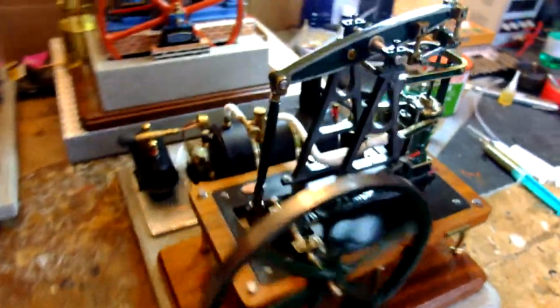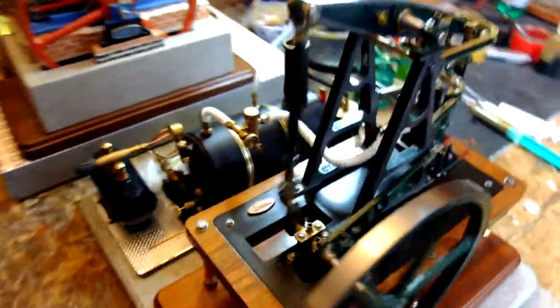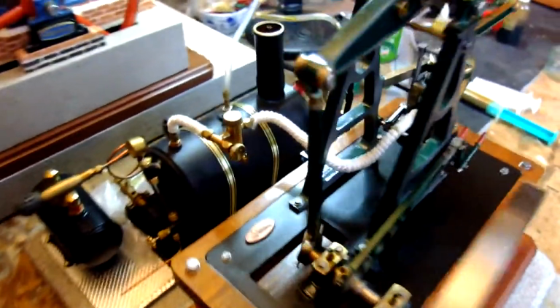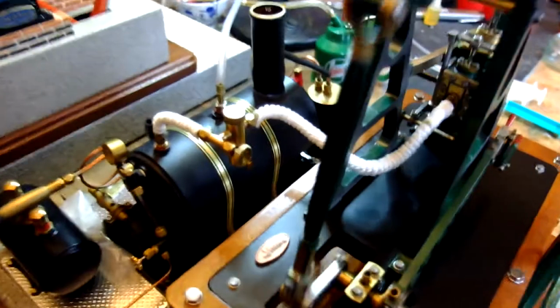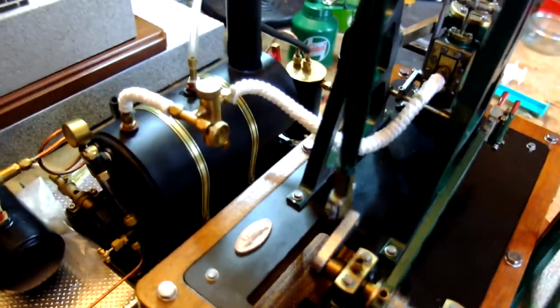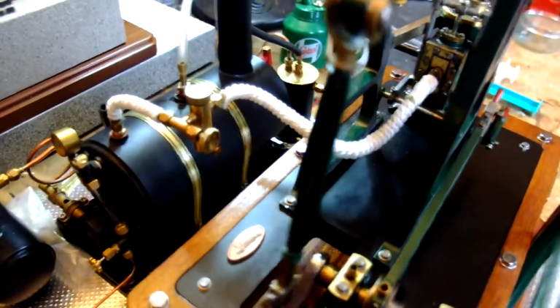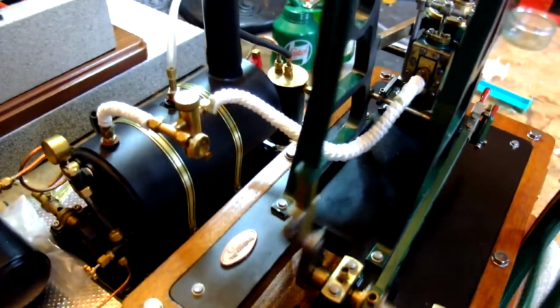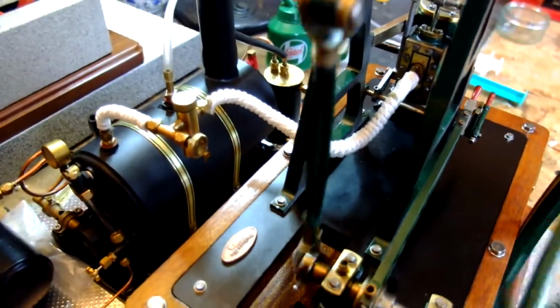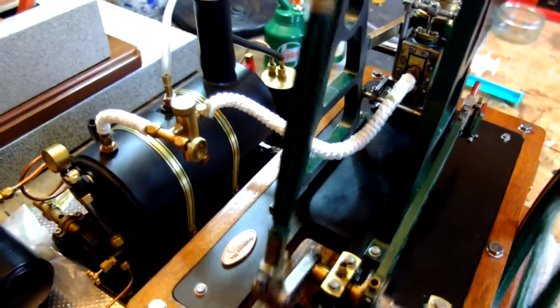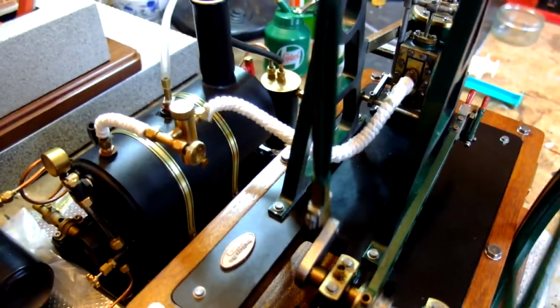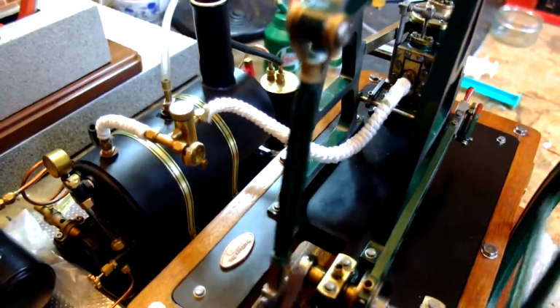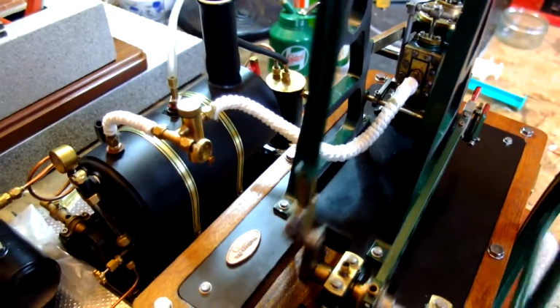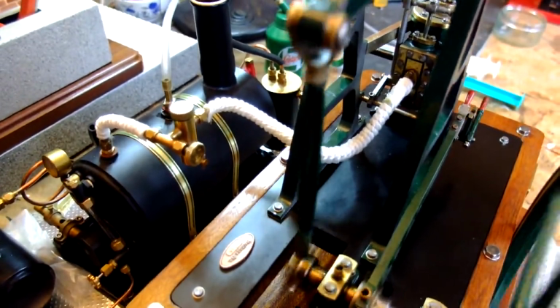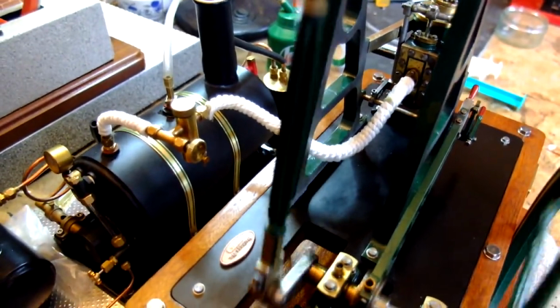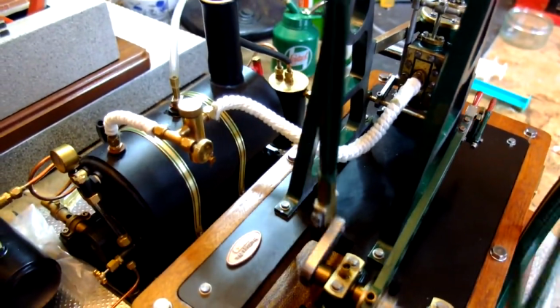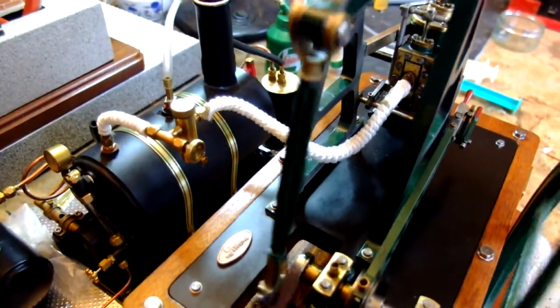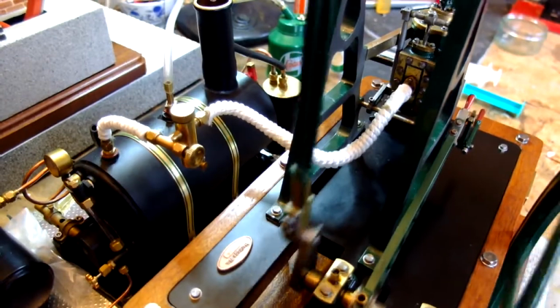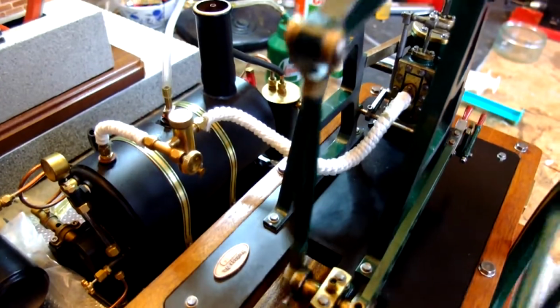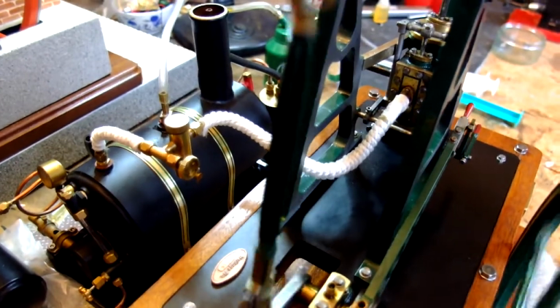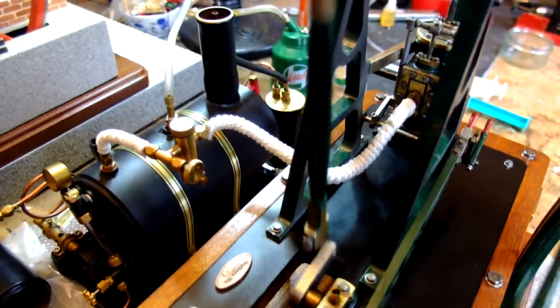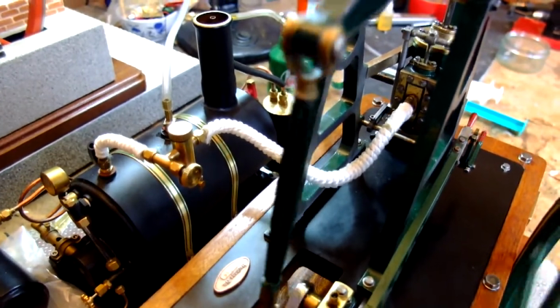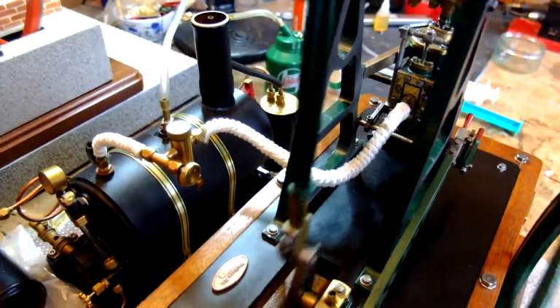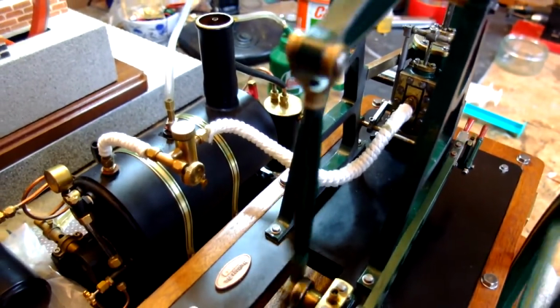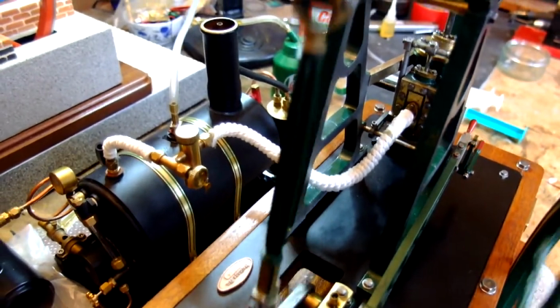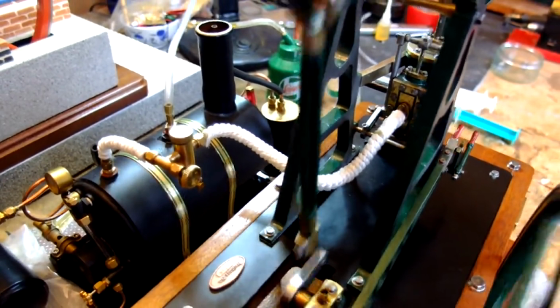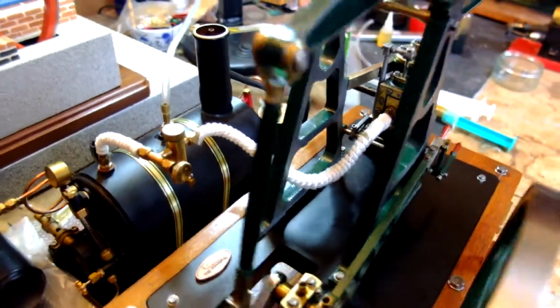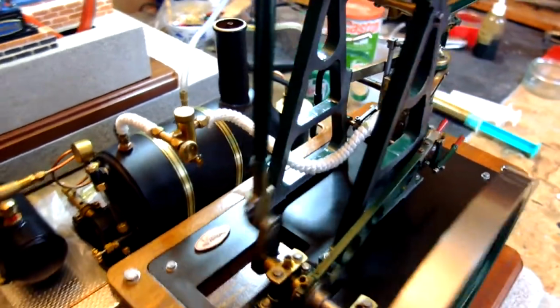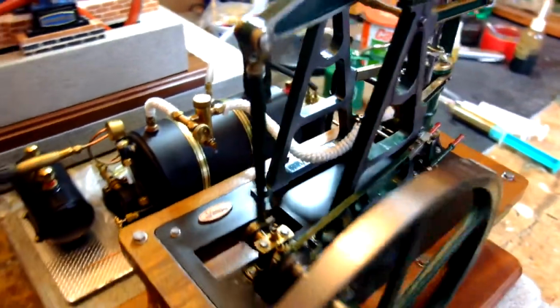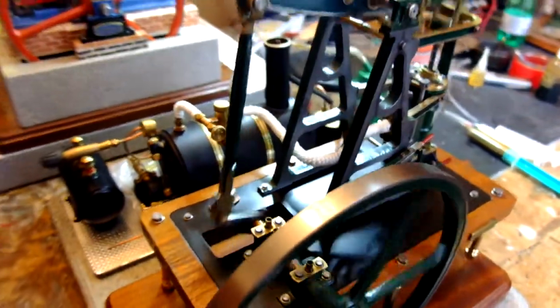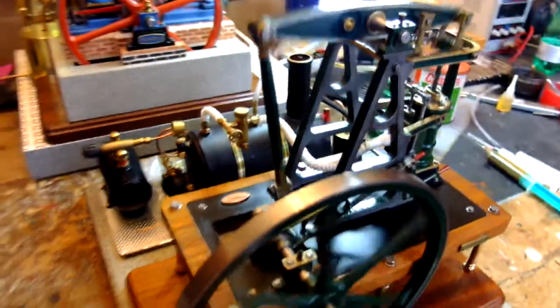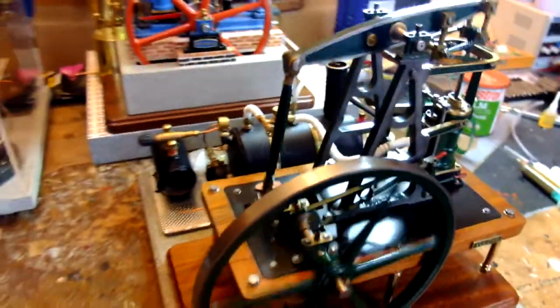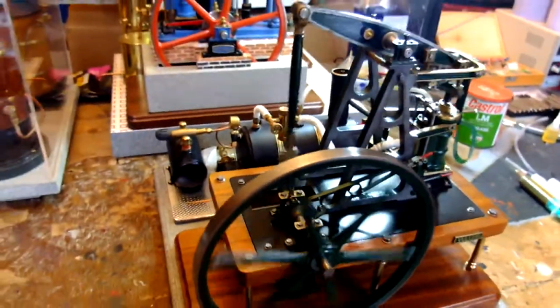One final thing to mention — the pipes have been lagged, so hopefully there'll be more hot steam and less hot water entering the engine, and that will stop the lockups.